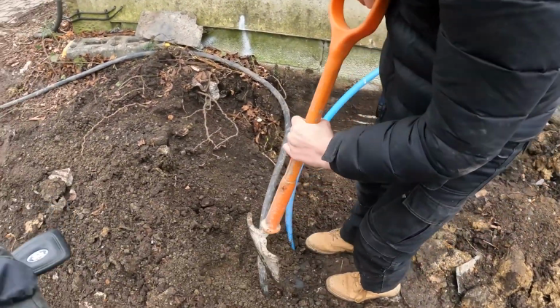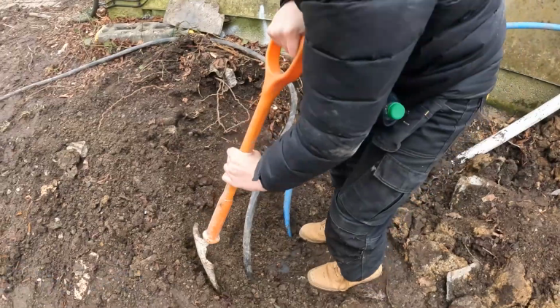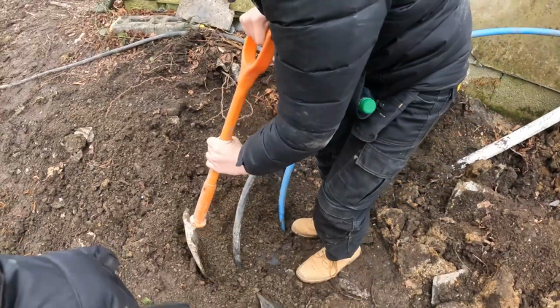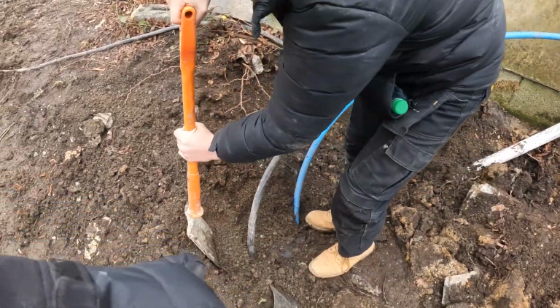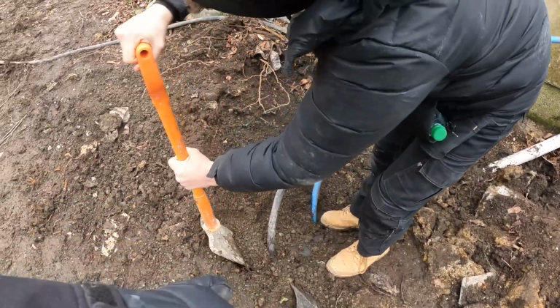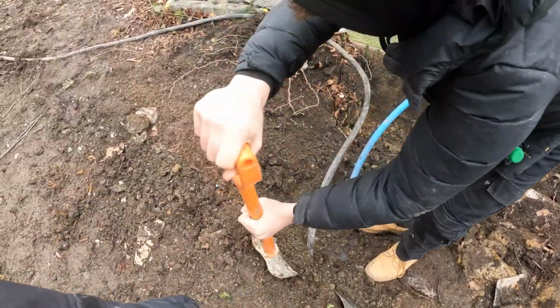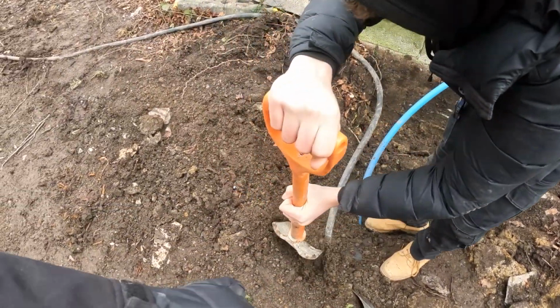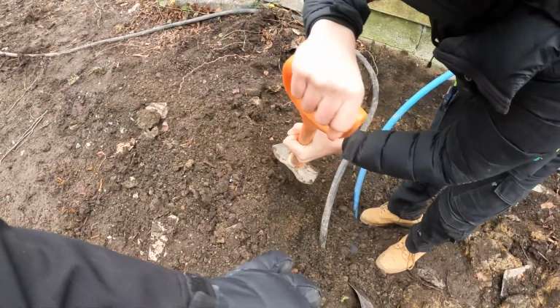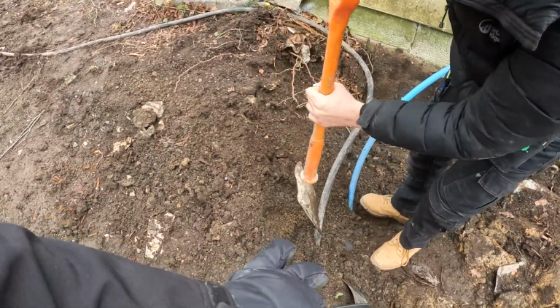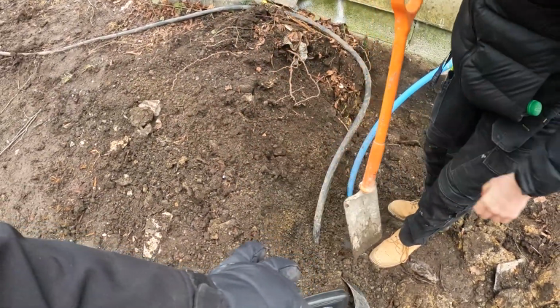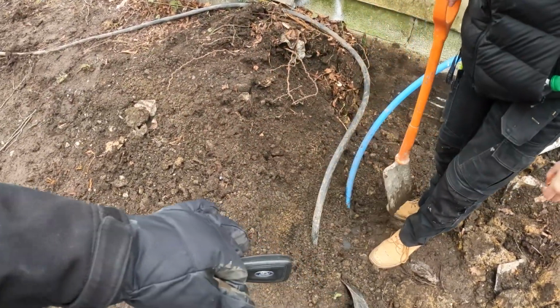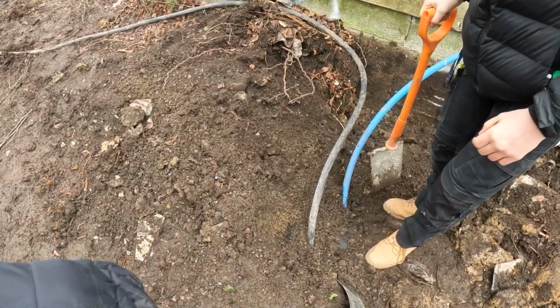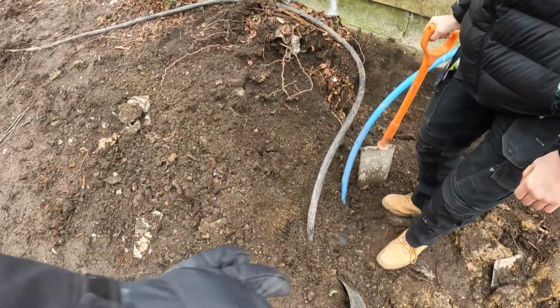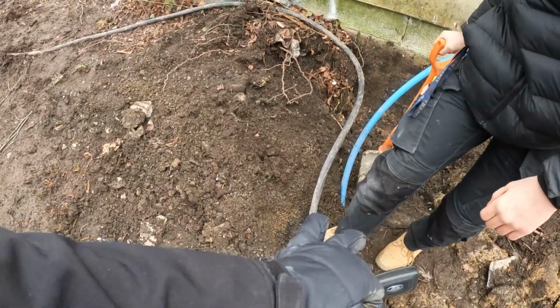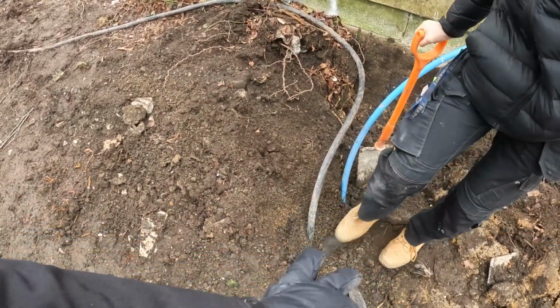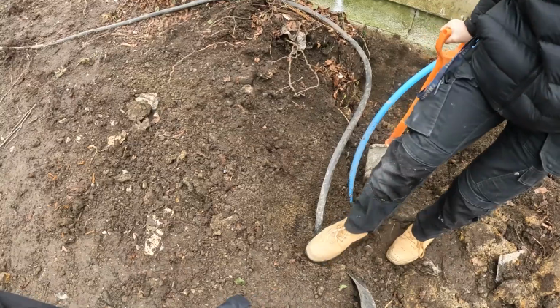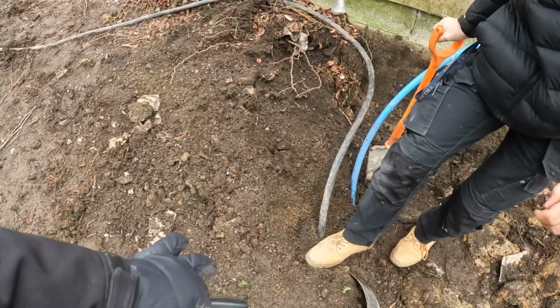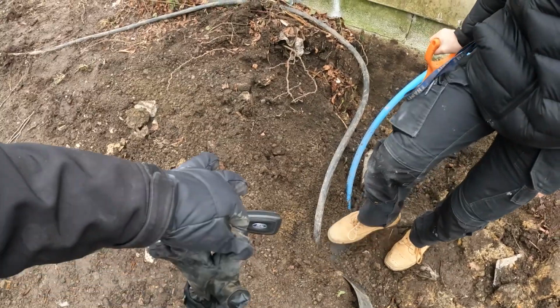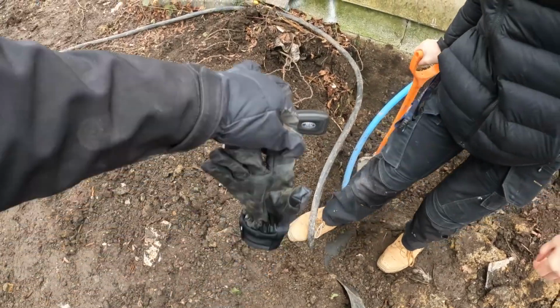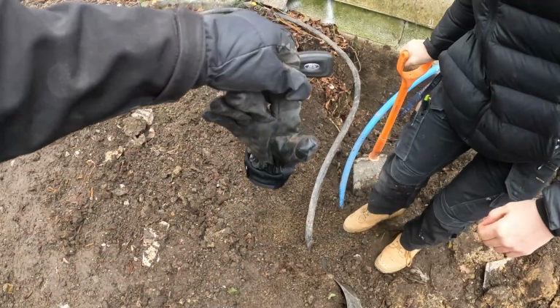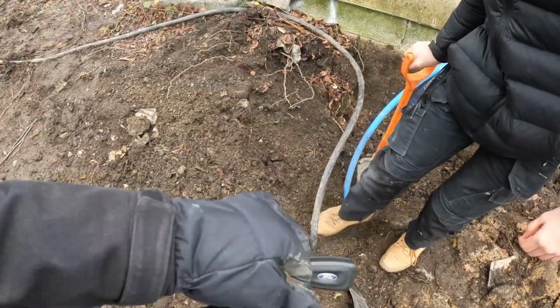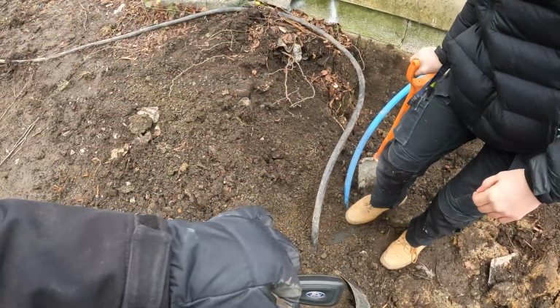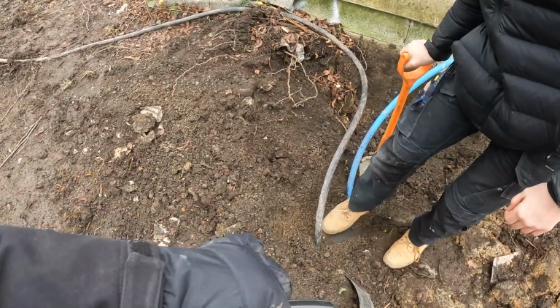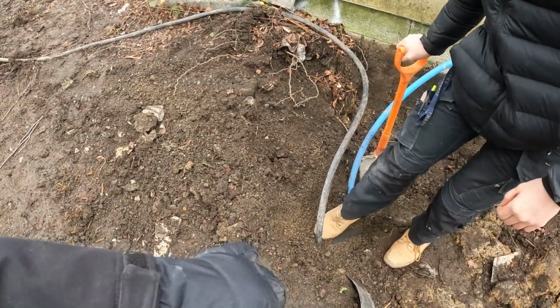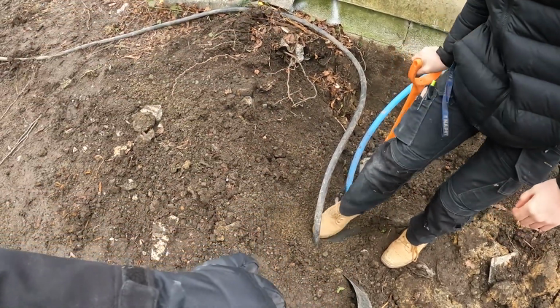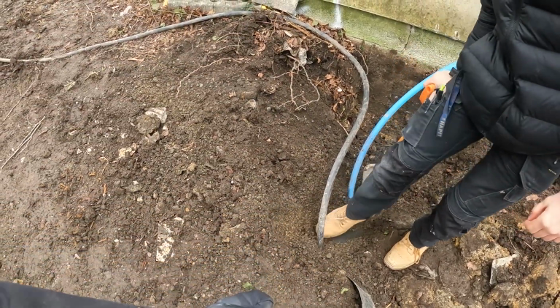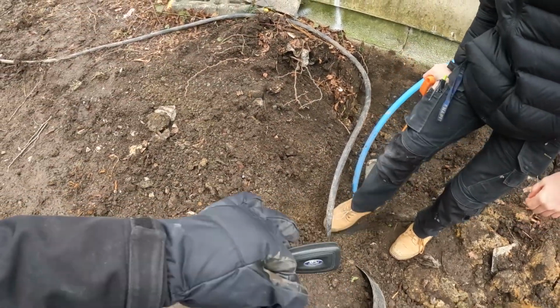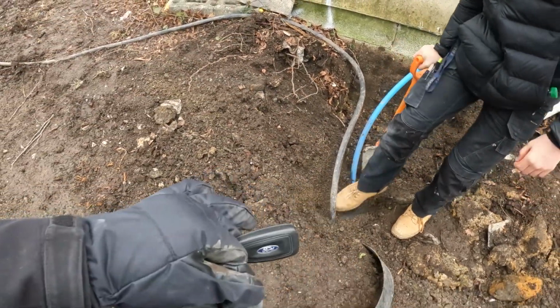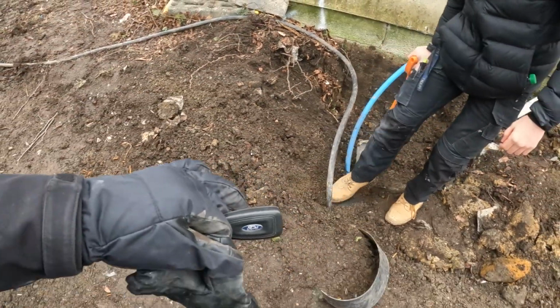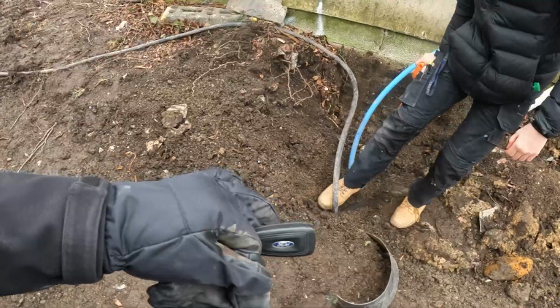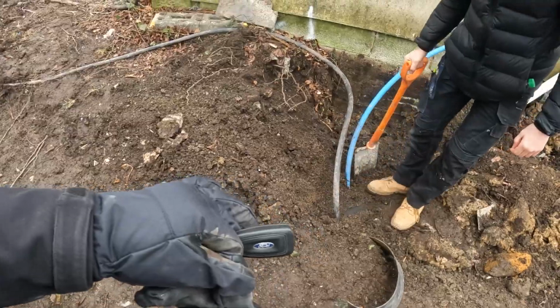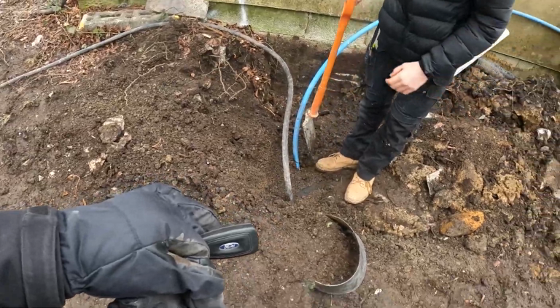So we're just going to dig this section out. Basically it's coming out of the ground here — around here we'll have to dig it so it goes to the depth of the work. Should be about 500mm, but yeah, depends on that.